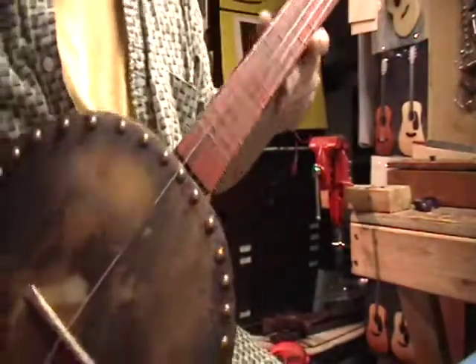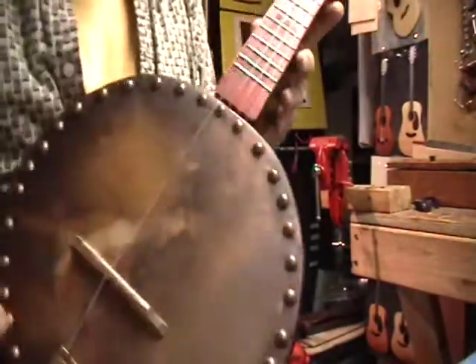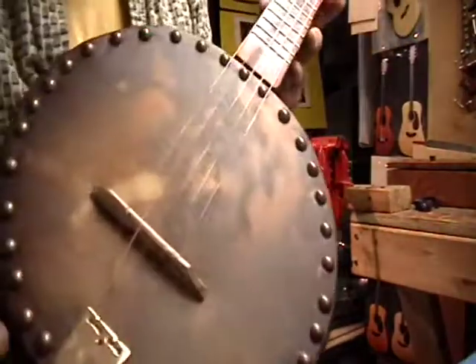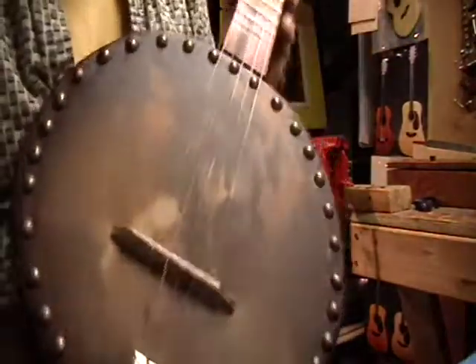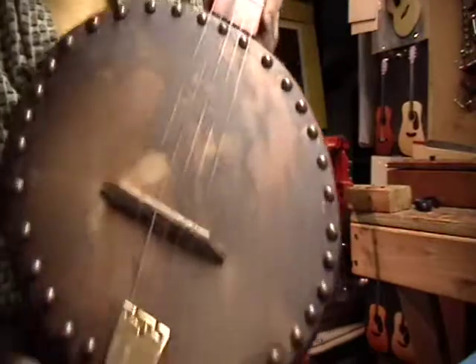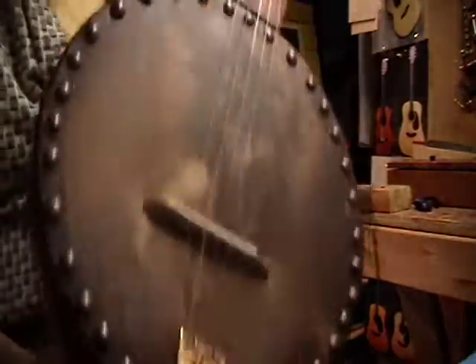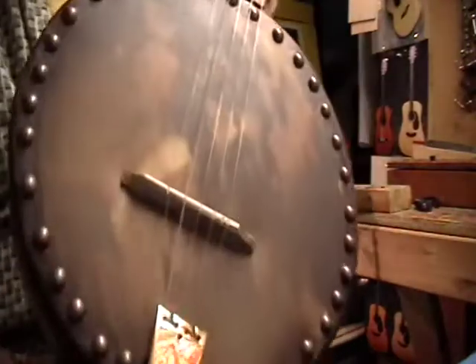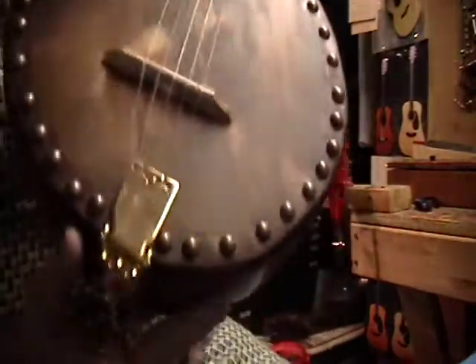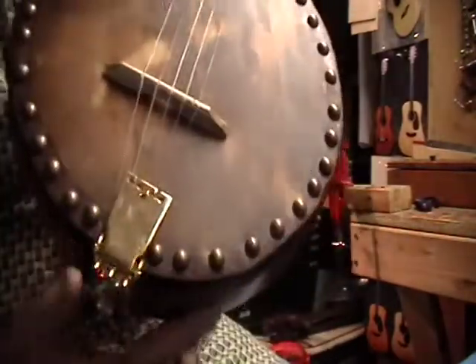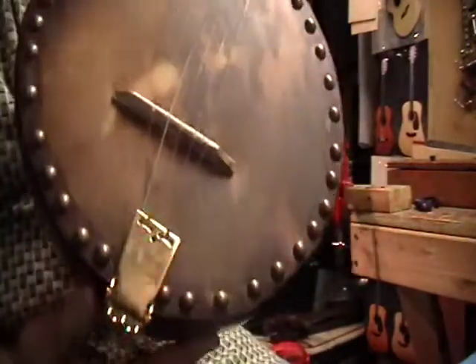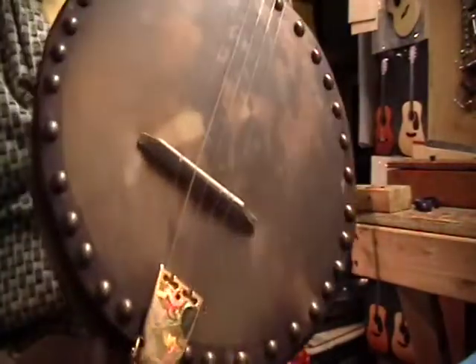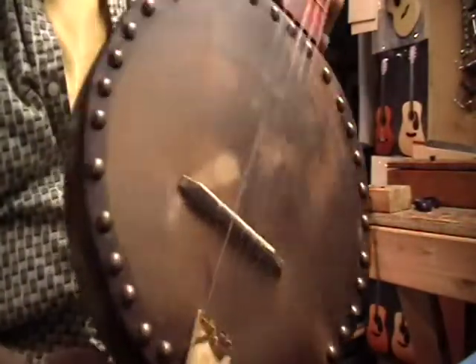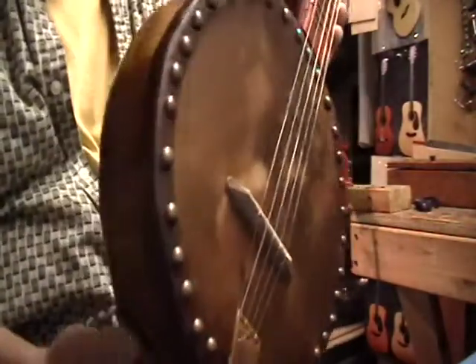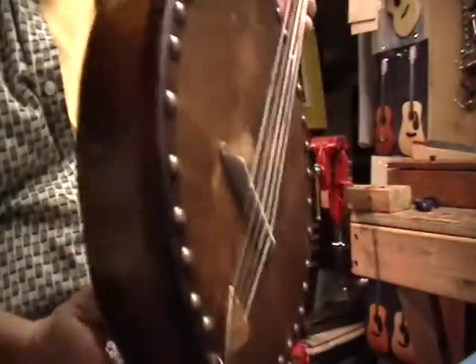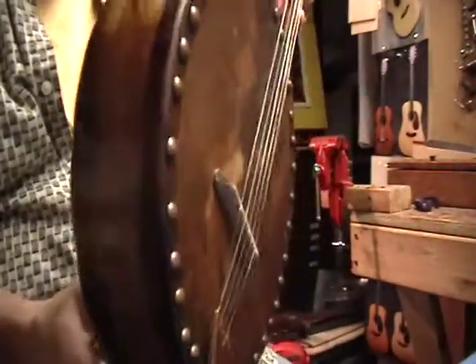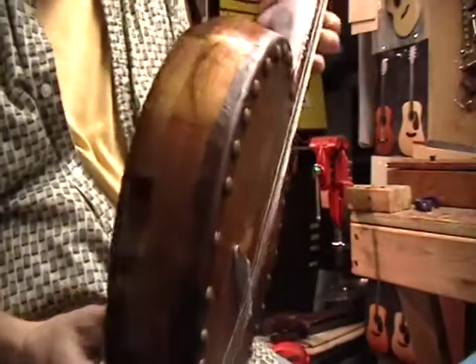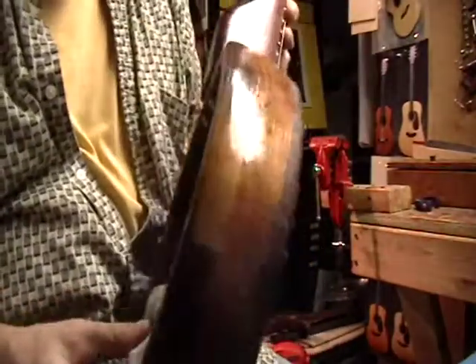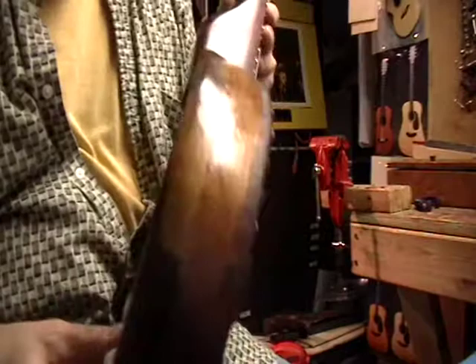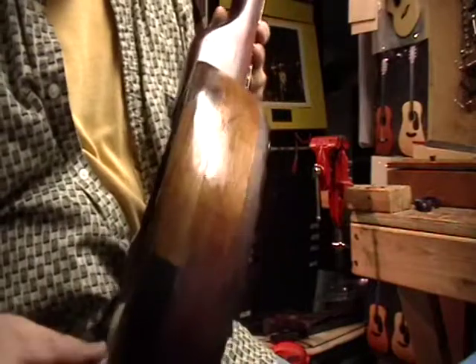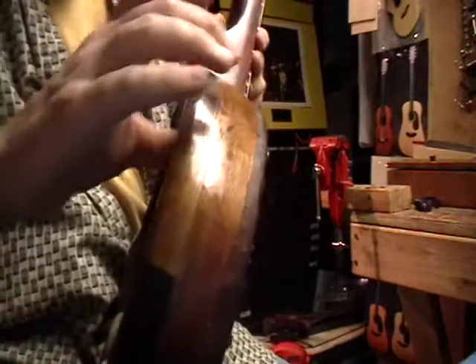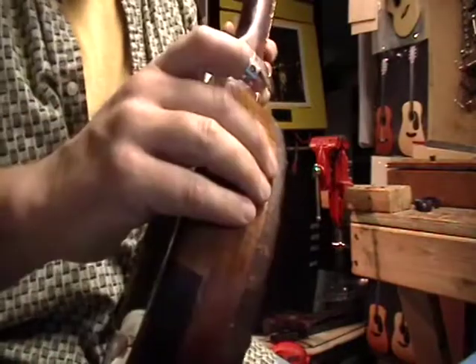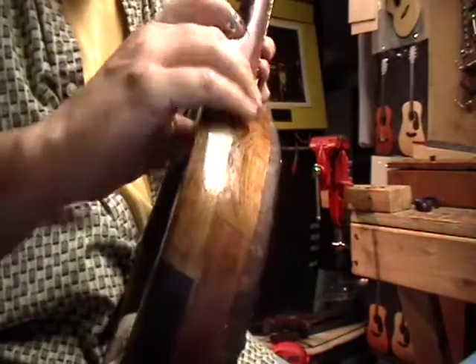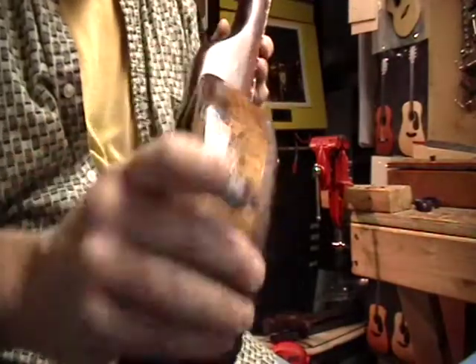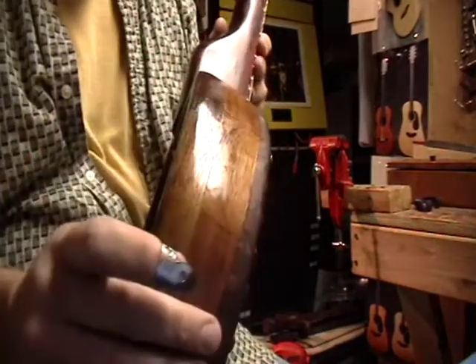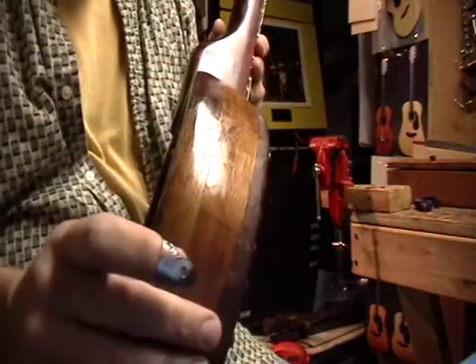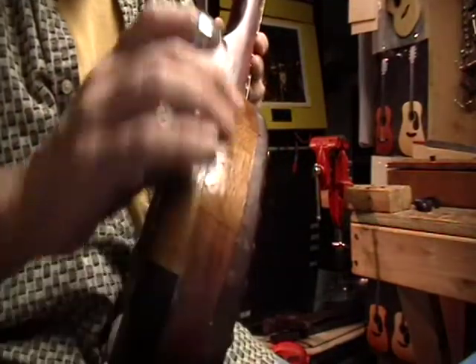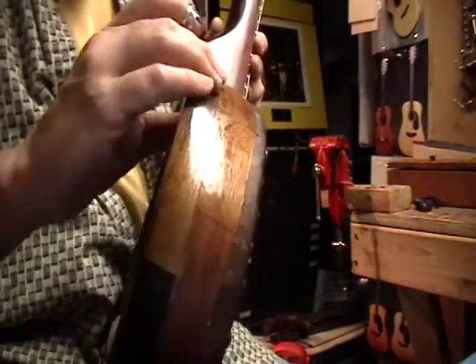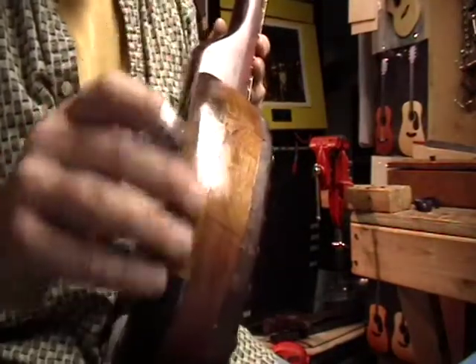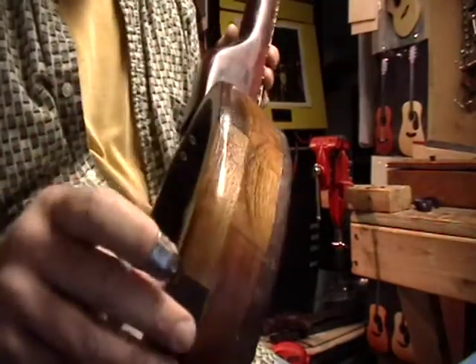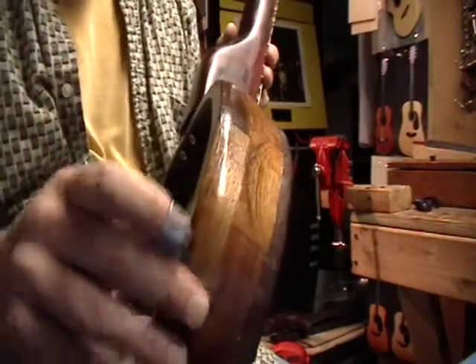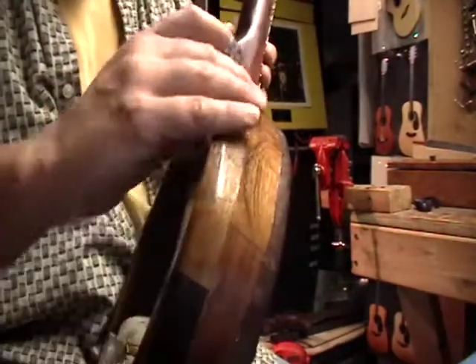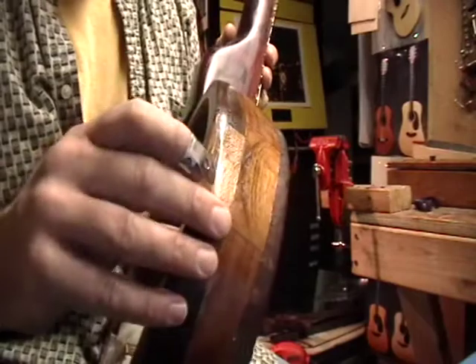This is a sound demo for a tack head banjo I just finished — my first banjo. The rim is a block wood construction with a ring of cherry and then a ring of walnut.